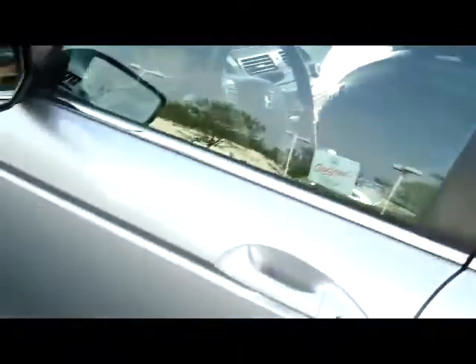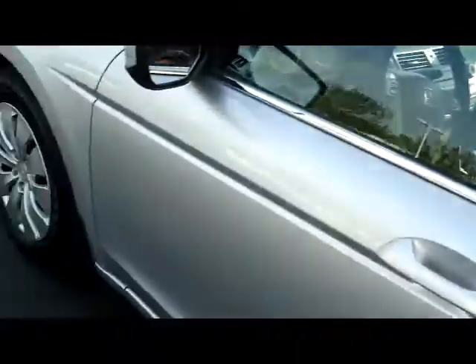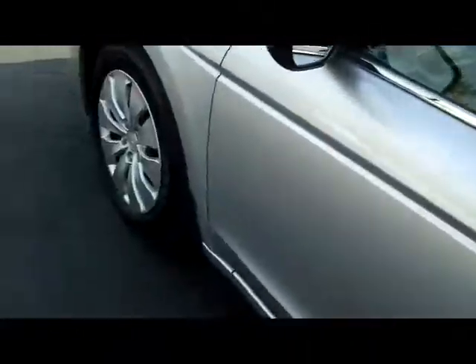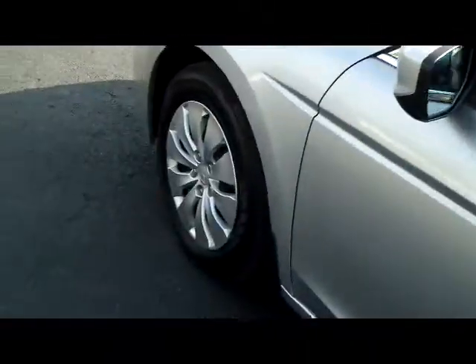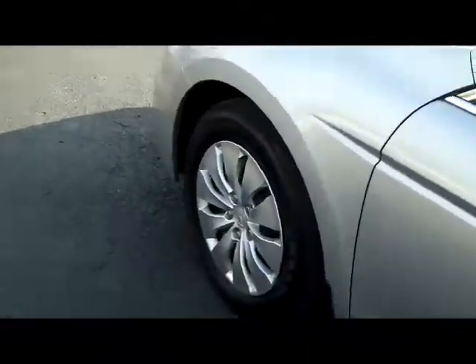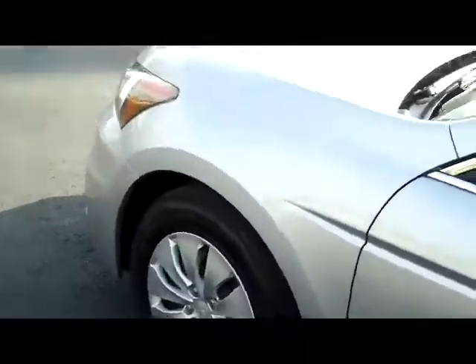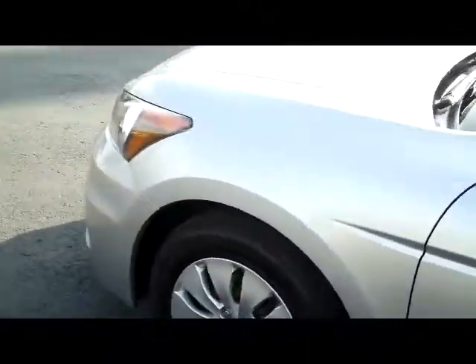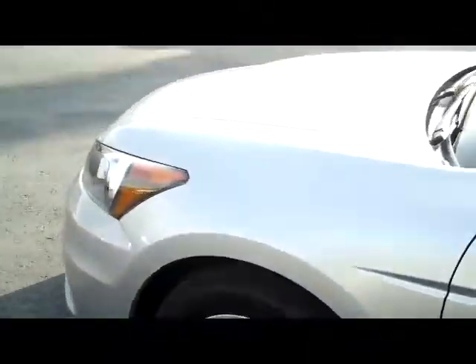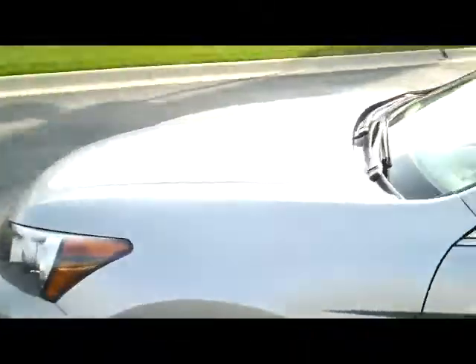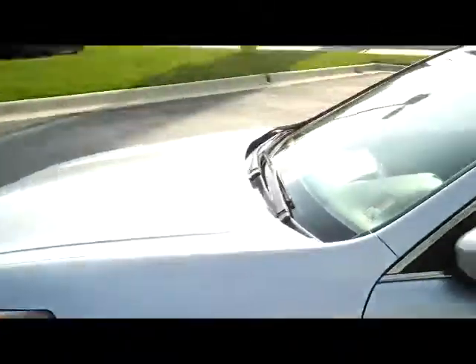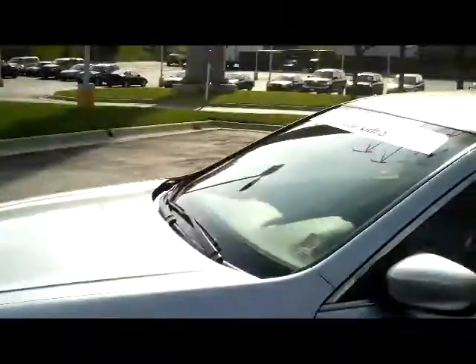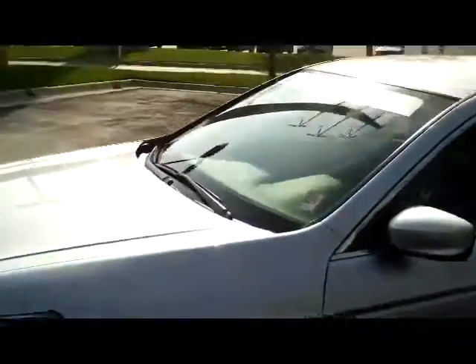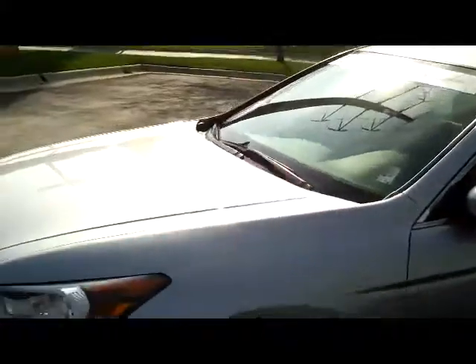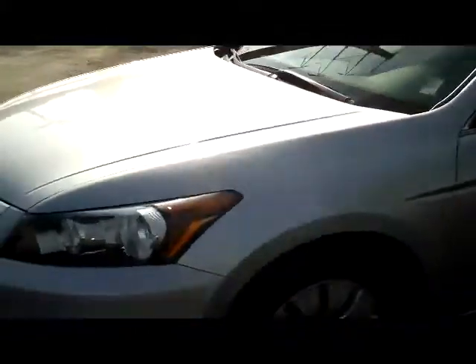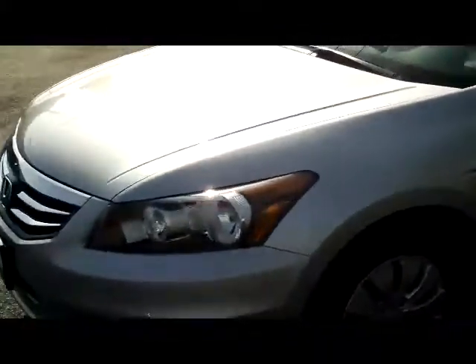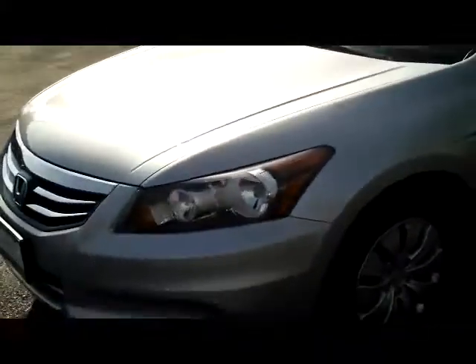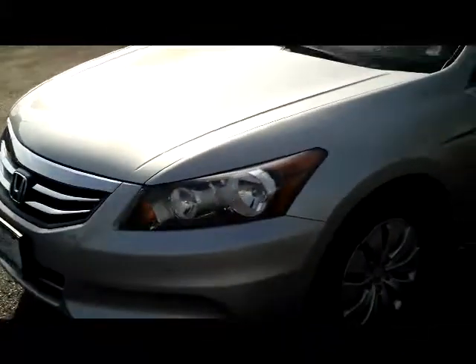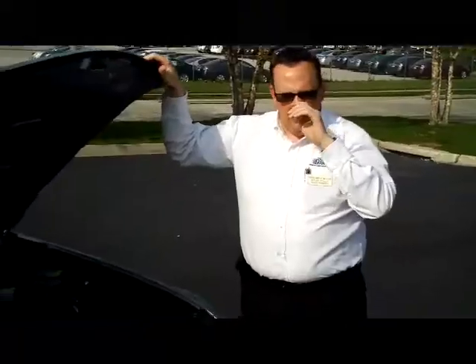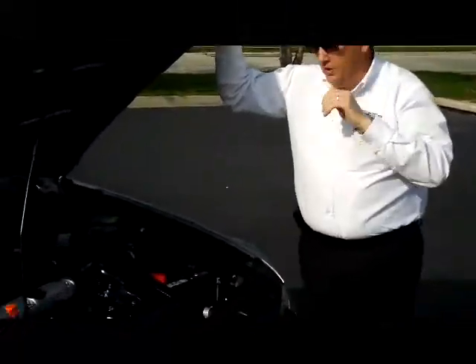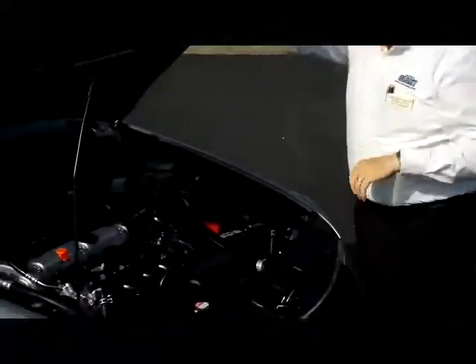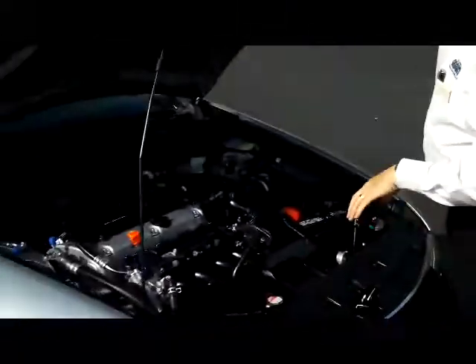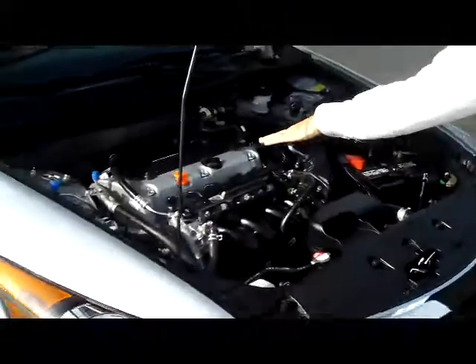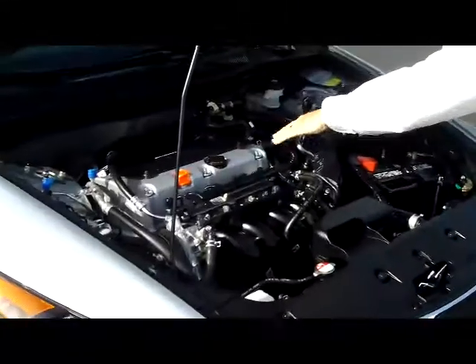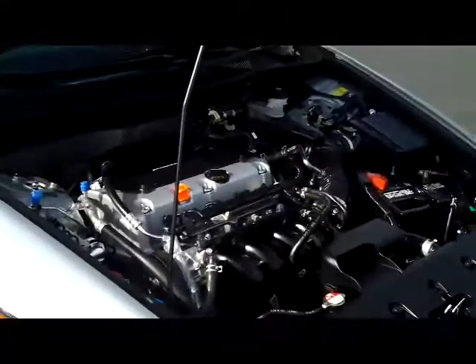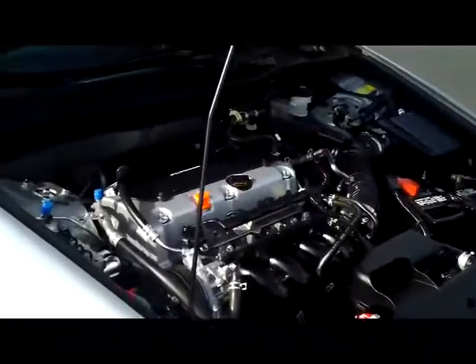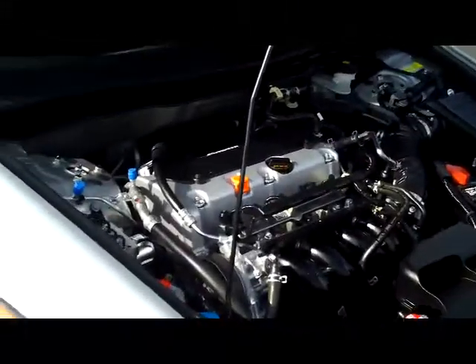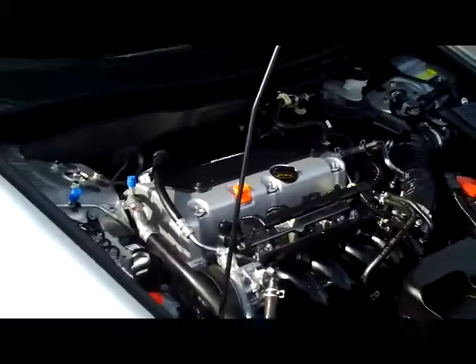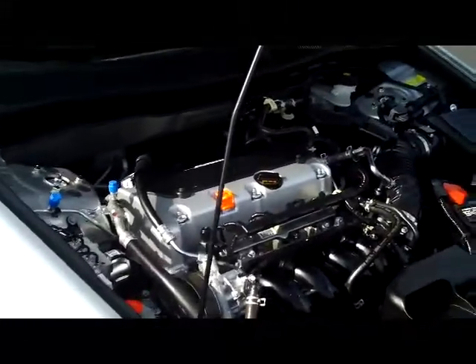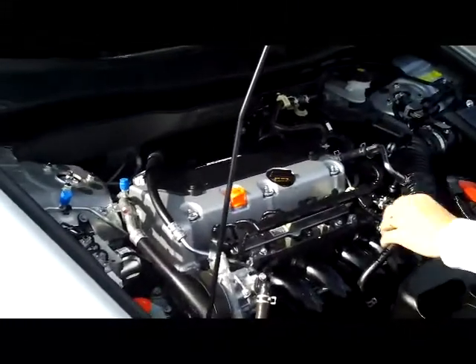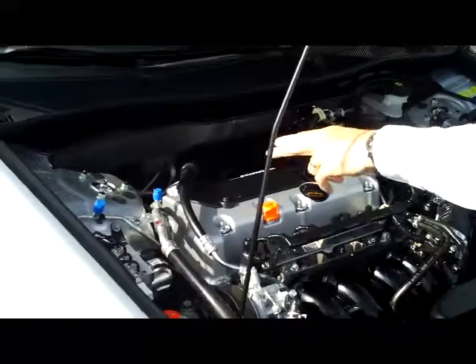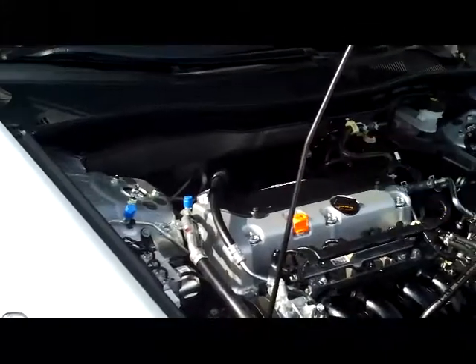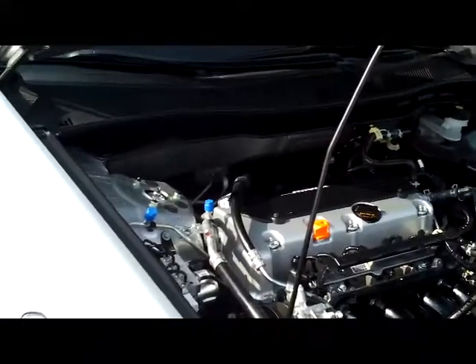Ask to see the free Carfax report and mechanical inspection. Under the hood we have the 2.4 liter four-cylinder motor. It is front-wheel drive.